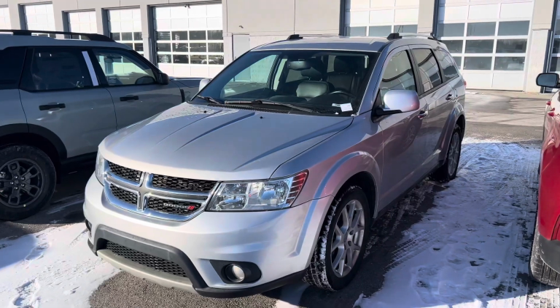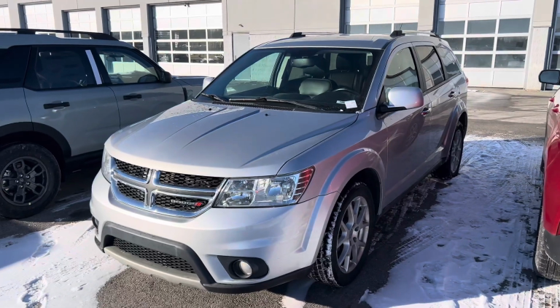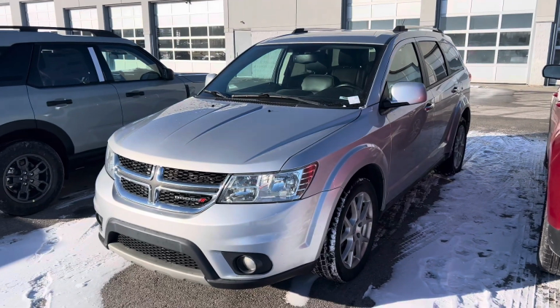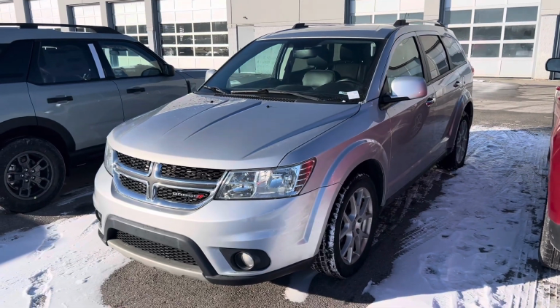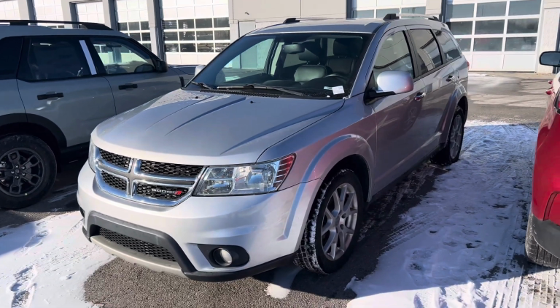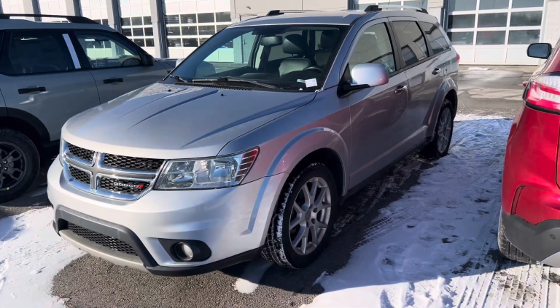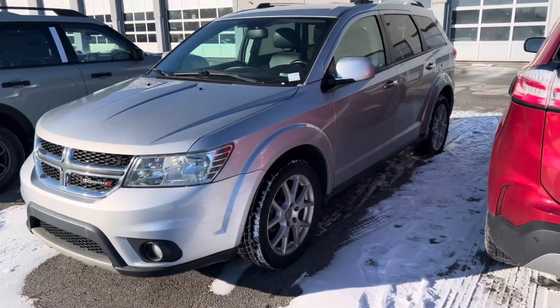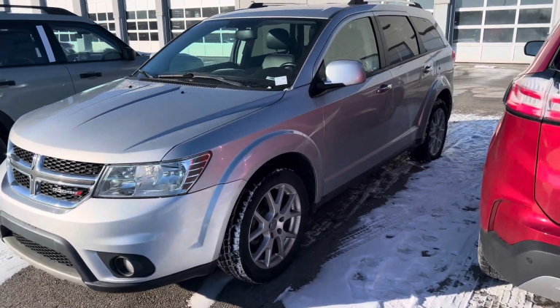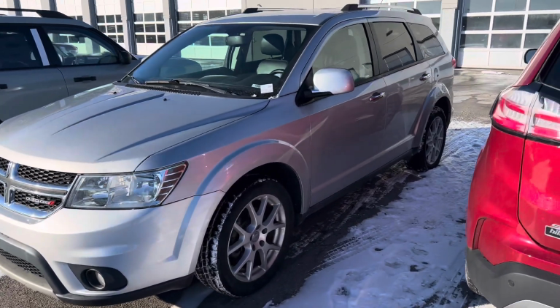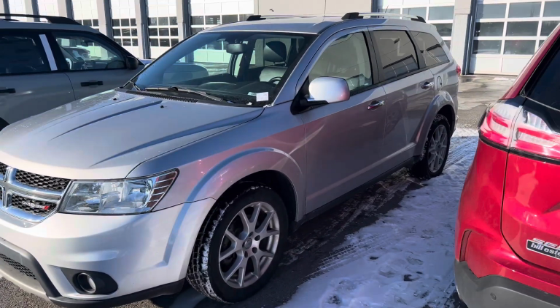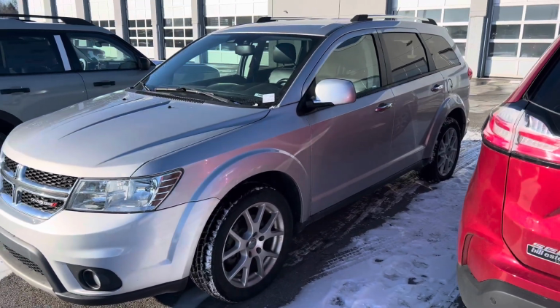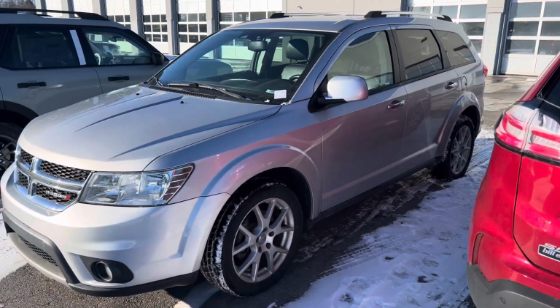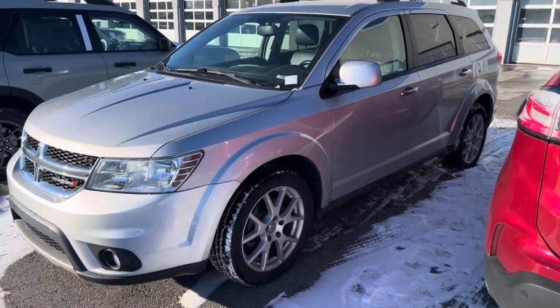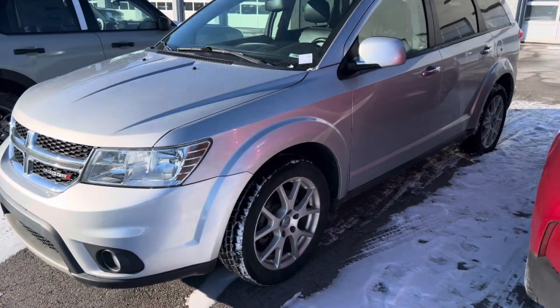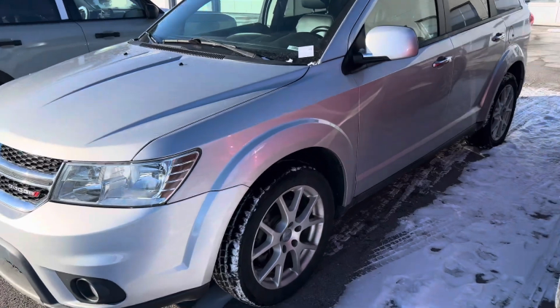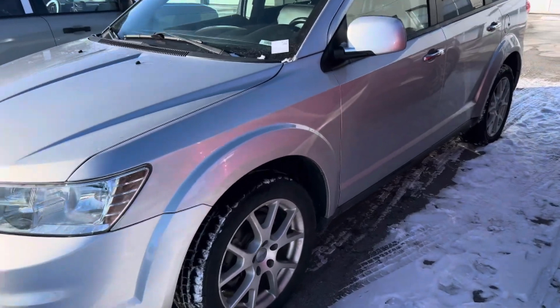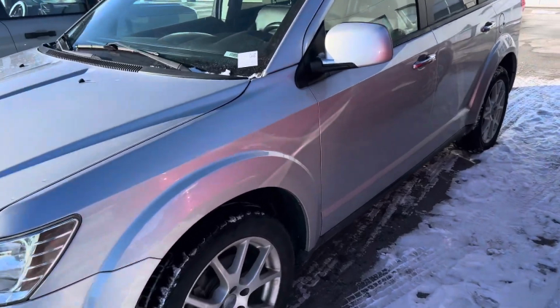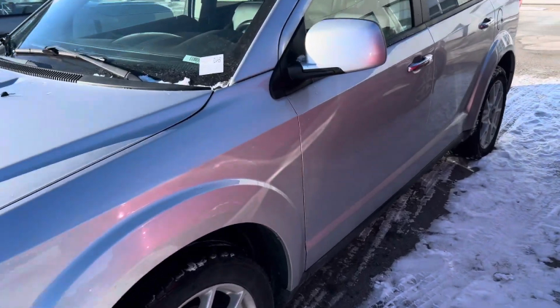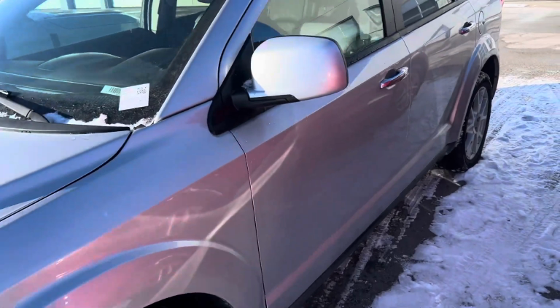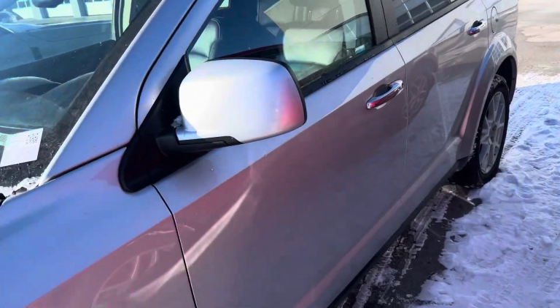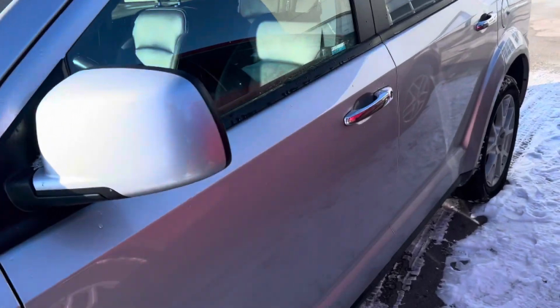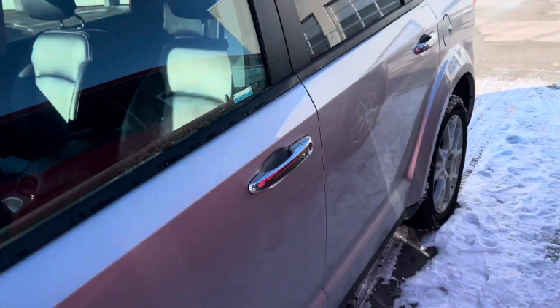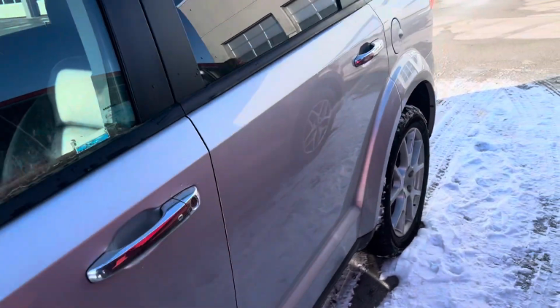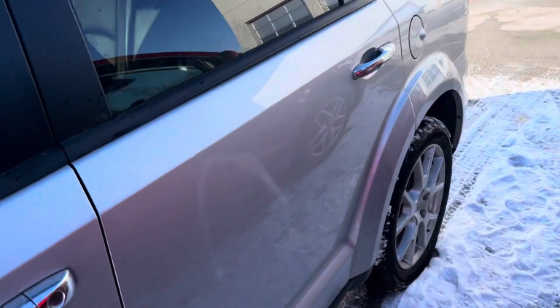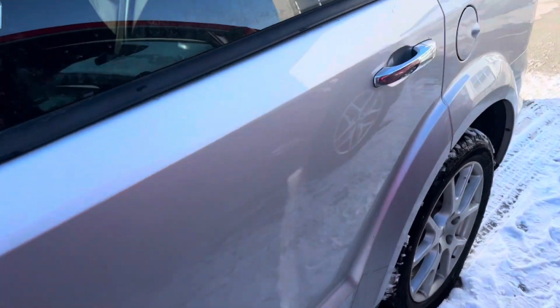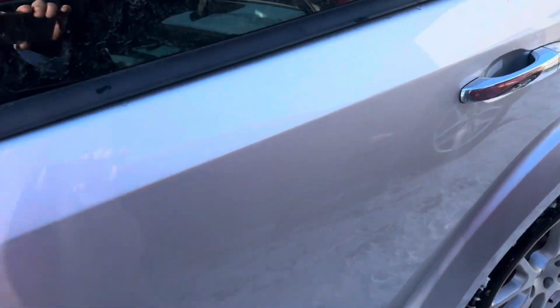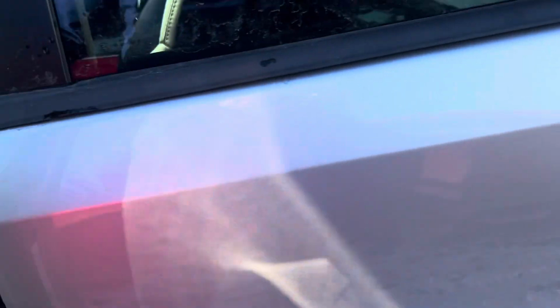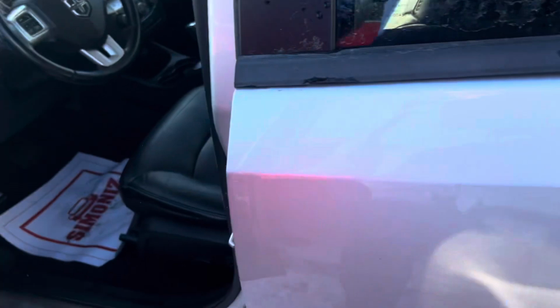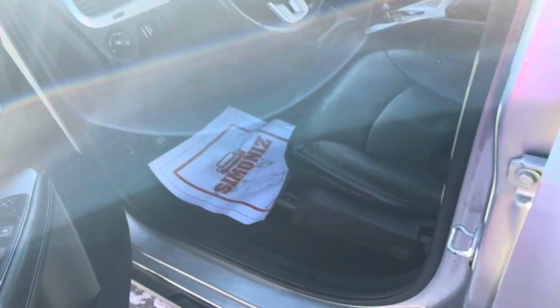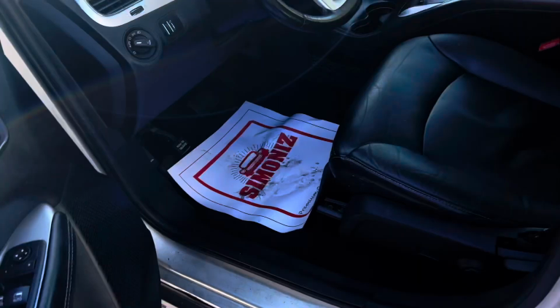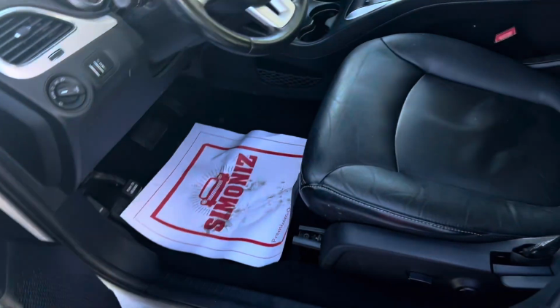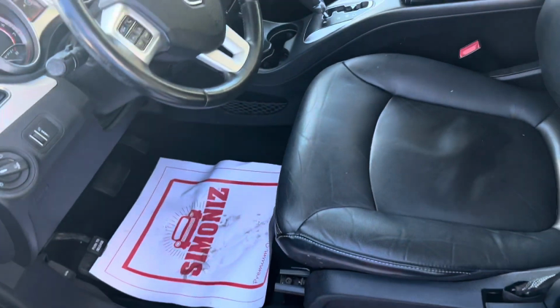This is Steve Angle with Bill Estes Ford. This is the 2013 Dodge Journey — it is the Crew. Beautiful silver, and they are in the process of cleaning this.